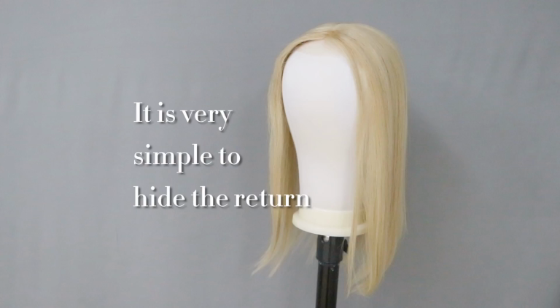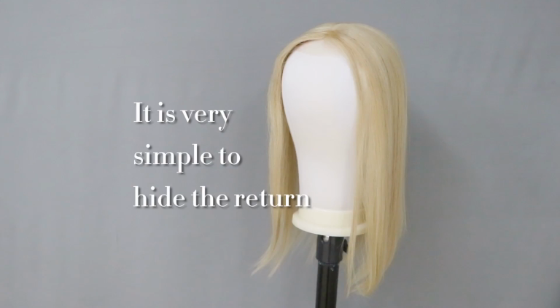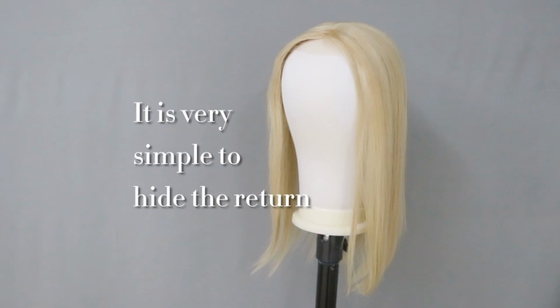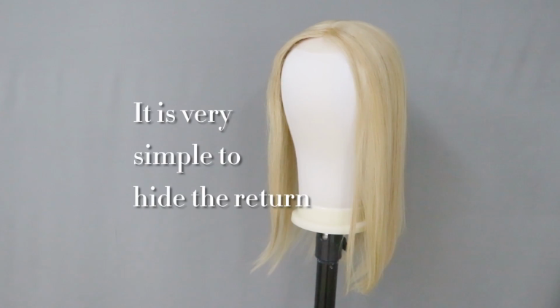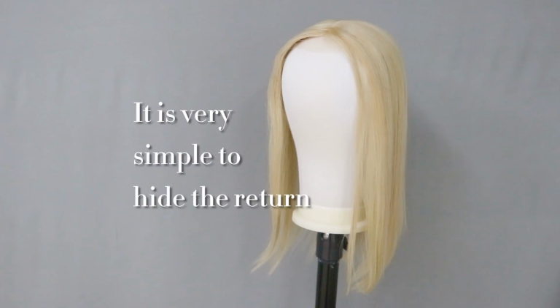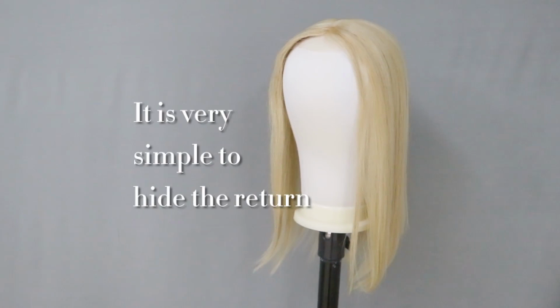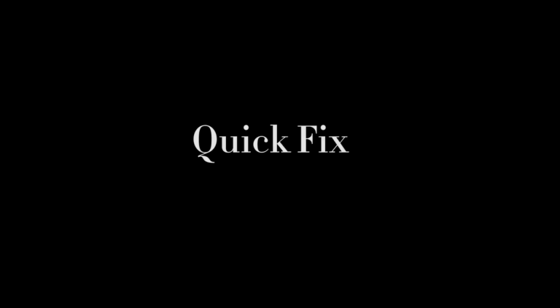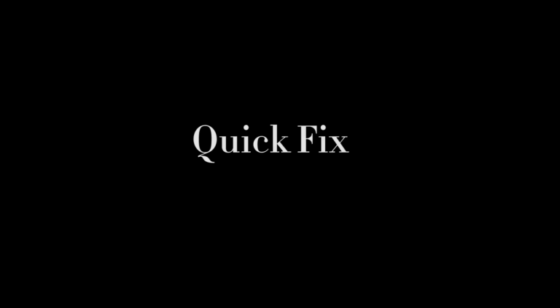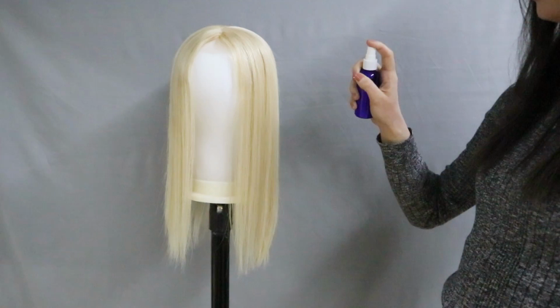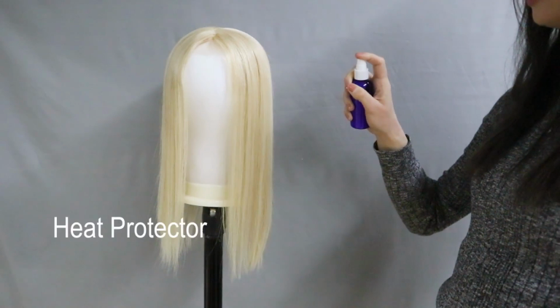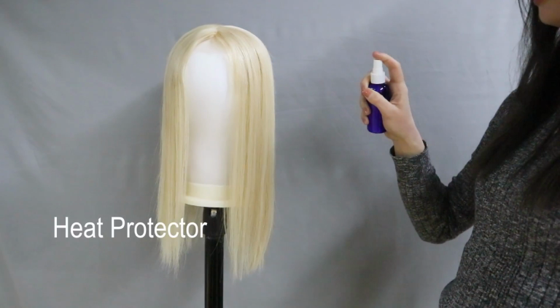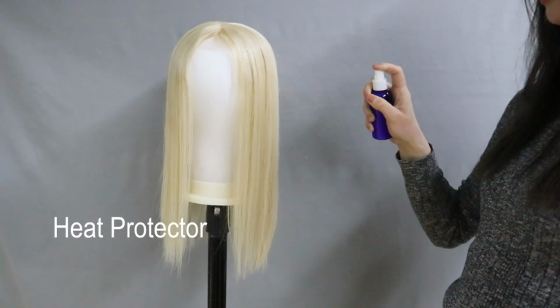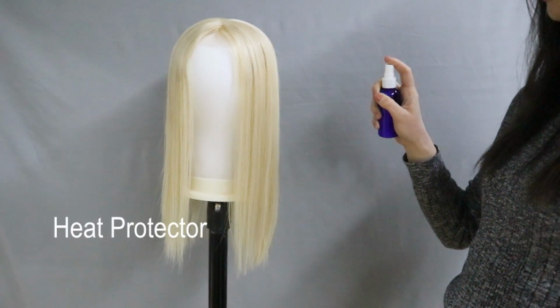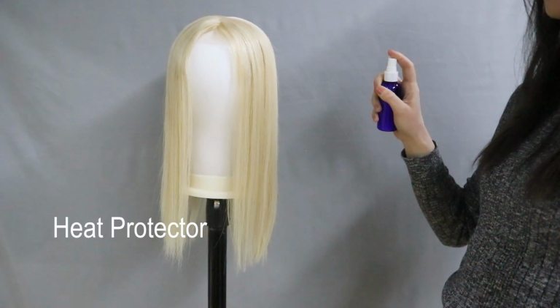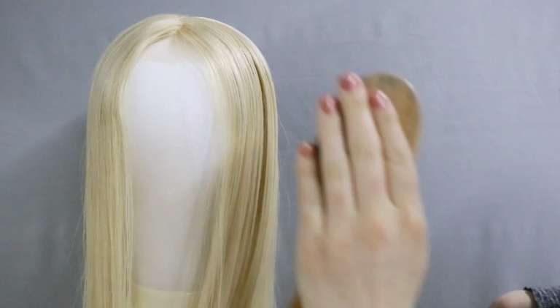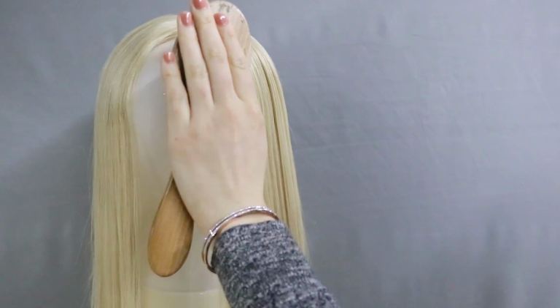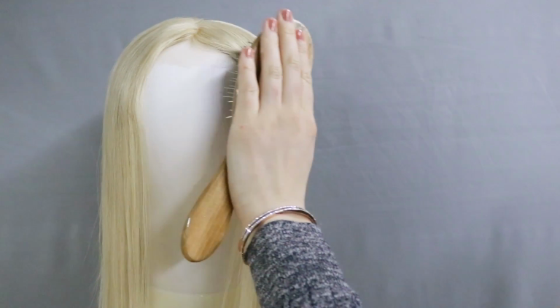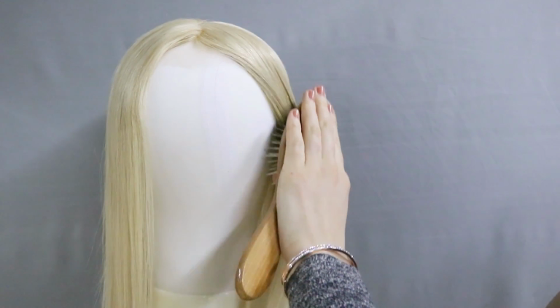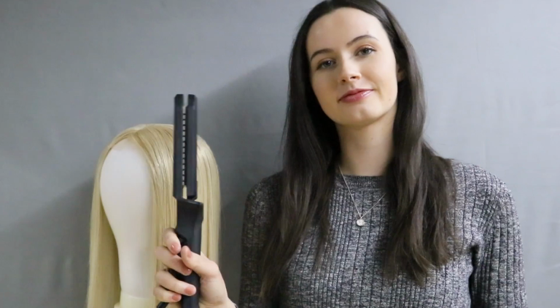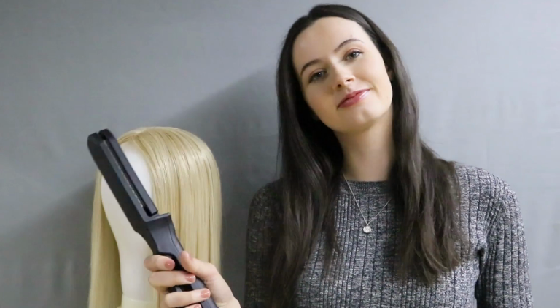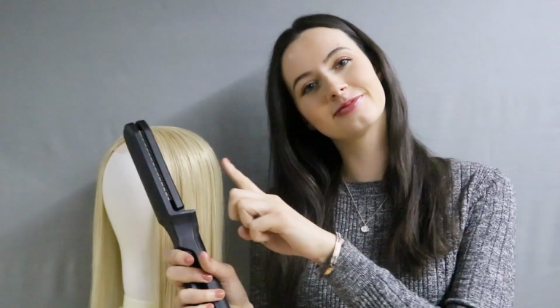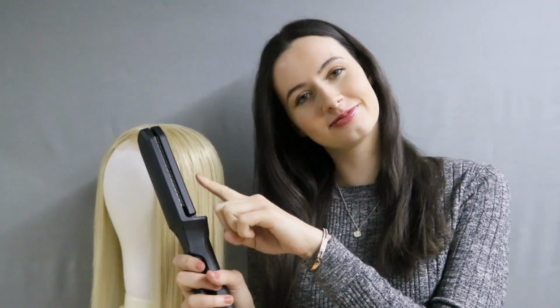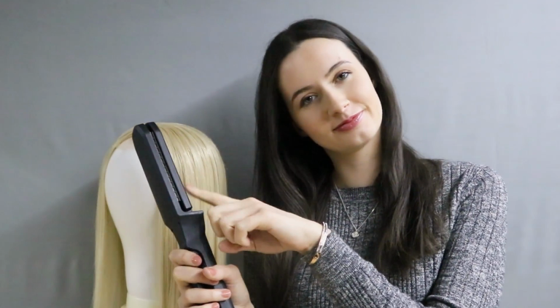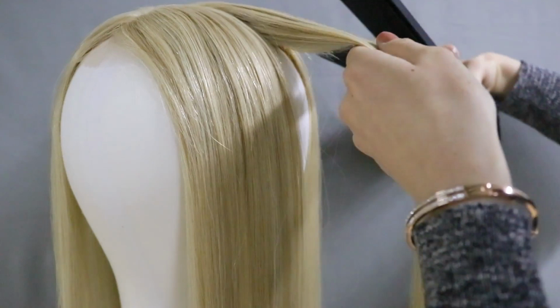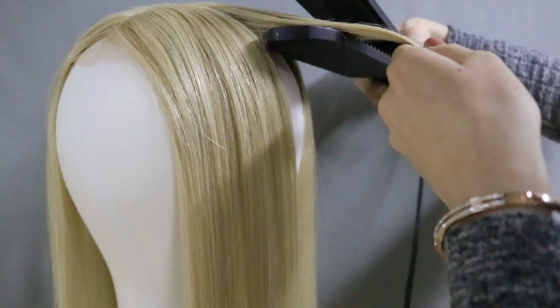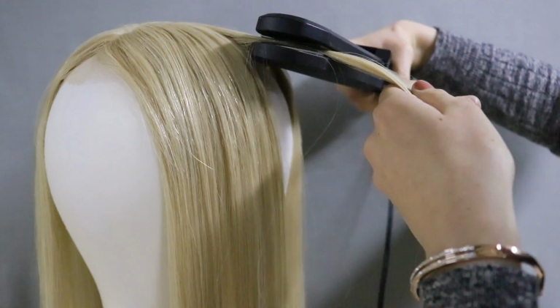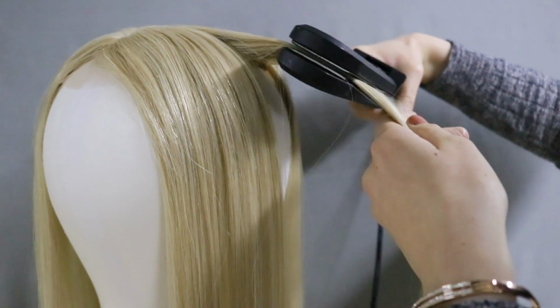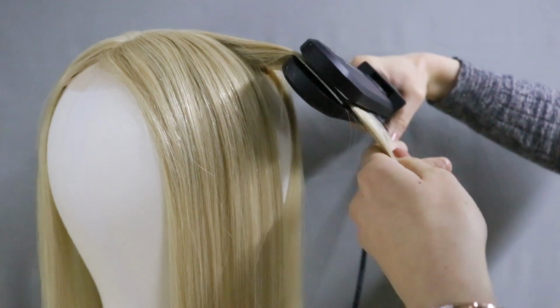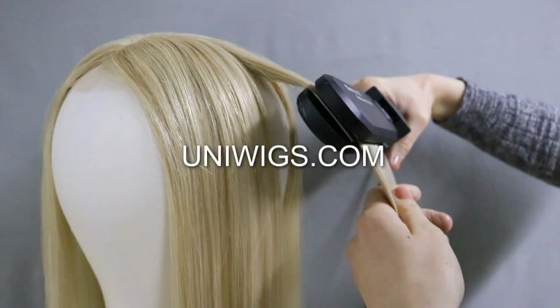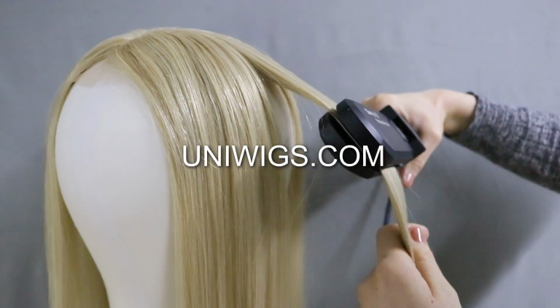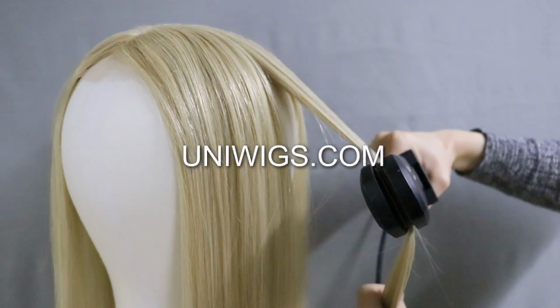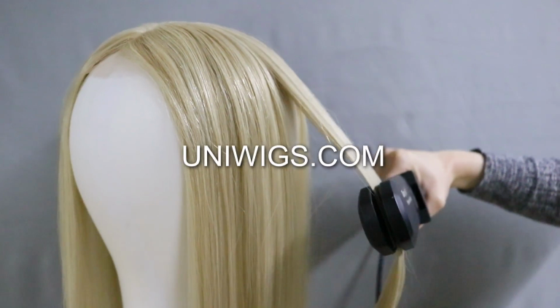It is very simple to hide the return. For a quick fix, spray the return with heat protectant spray and using a comb or brush and flat iron, straighten through the hair to lay flat against the head.